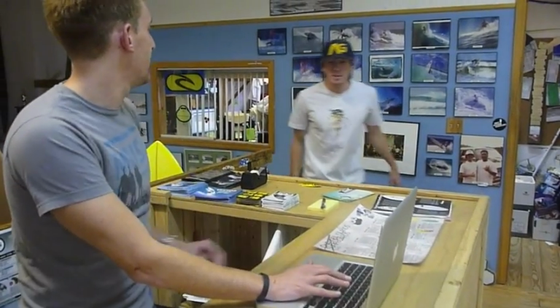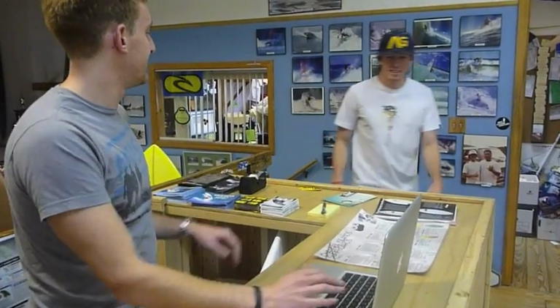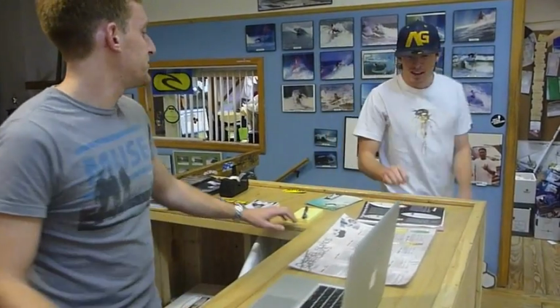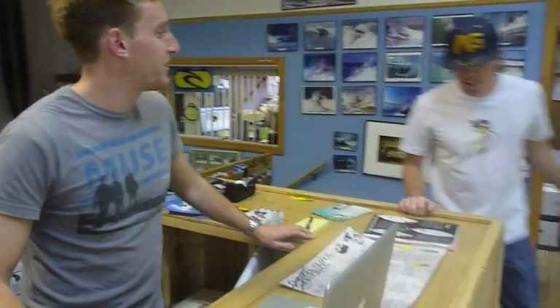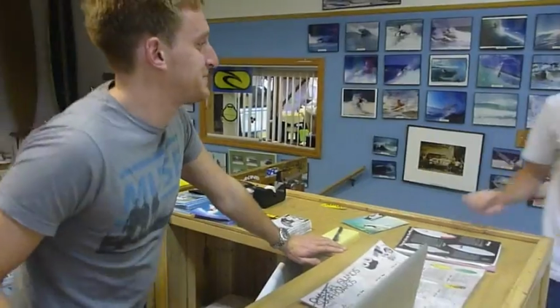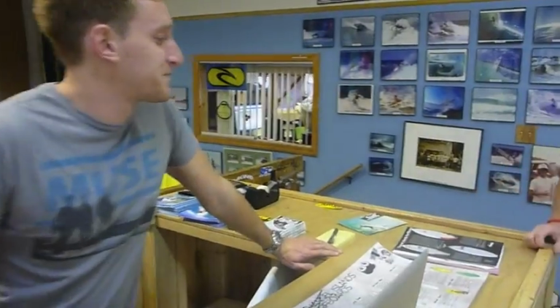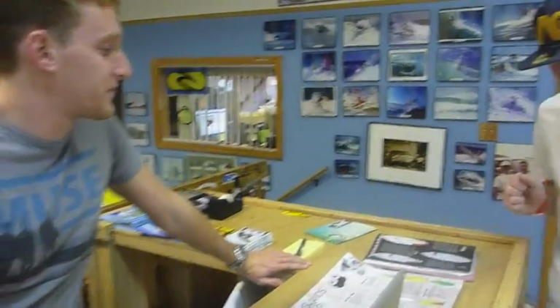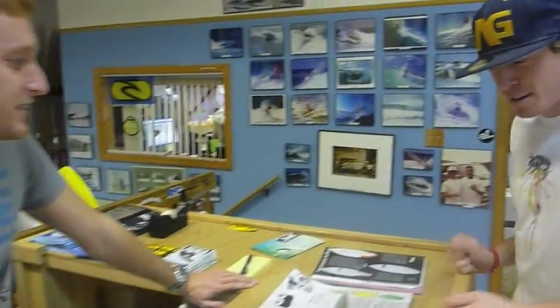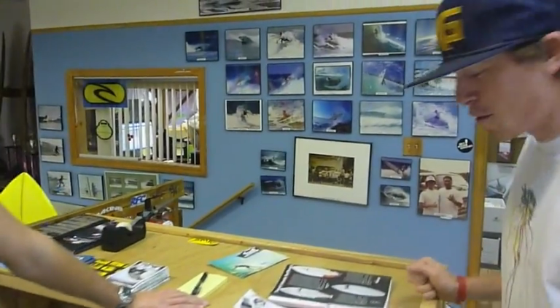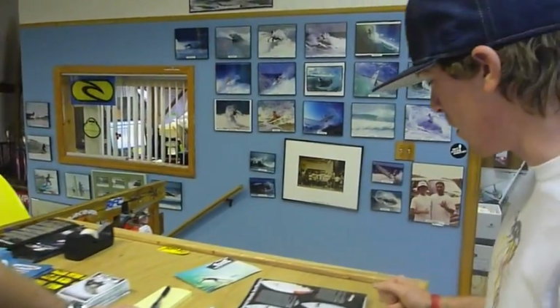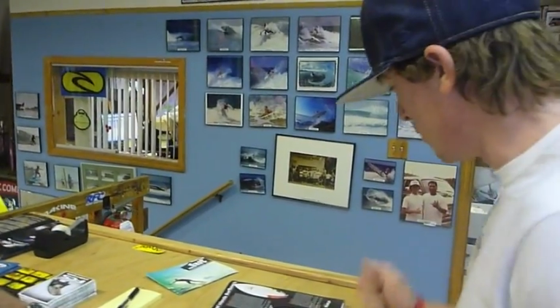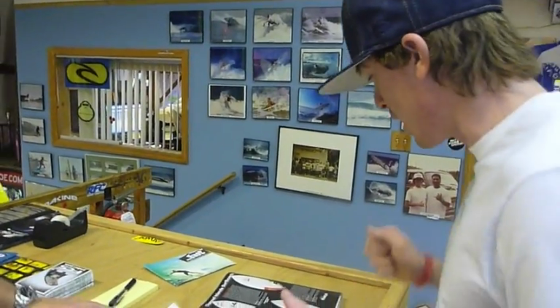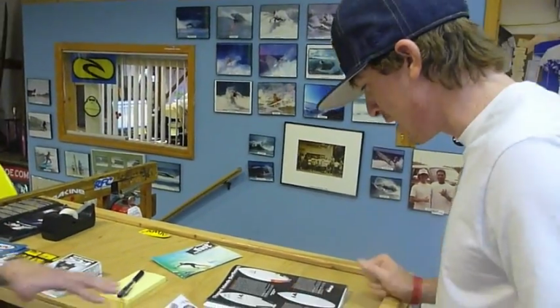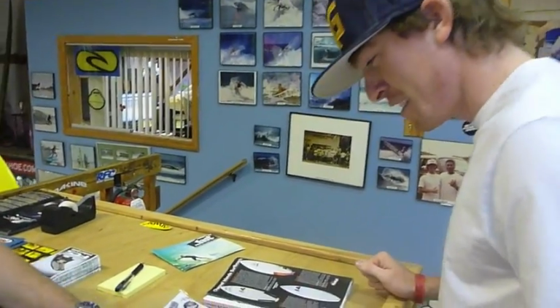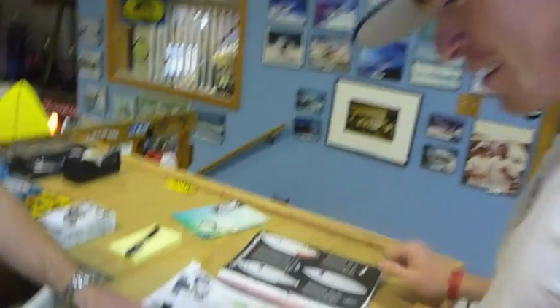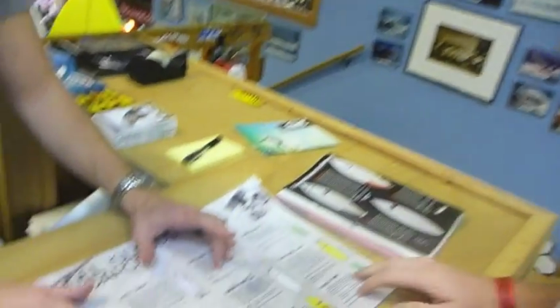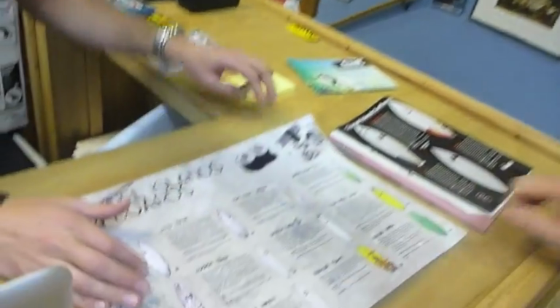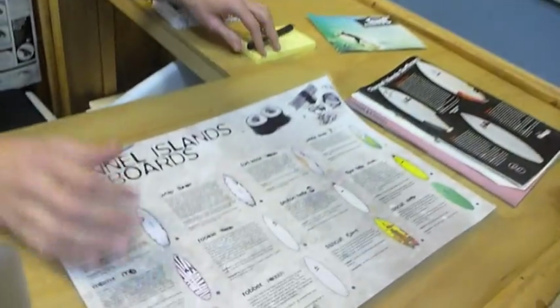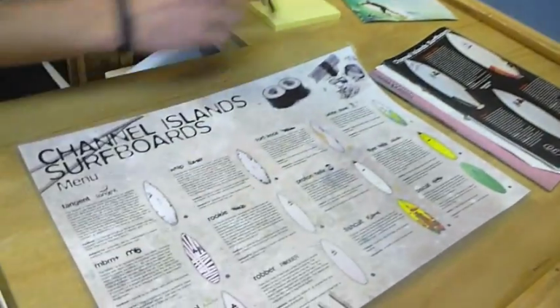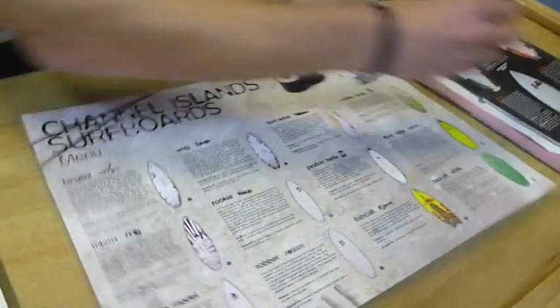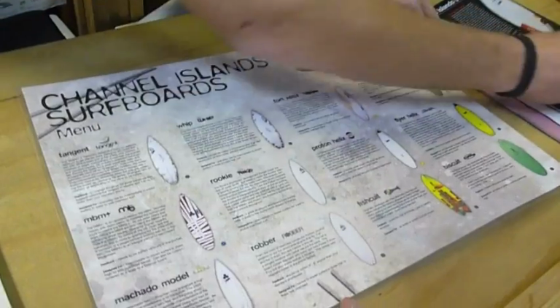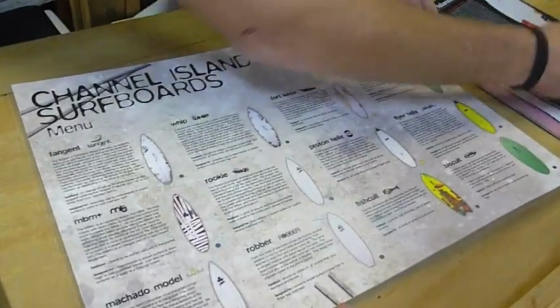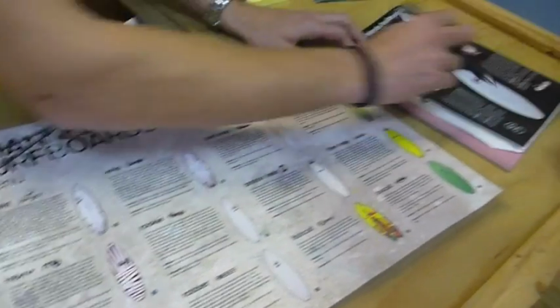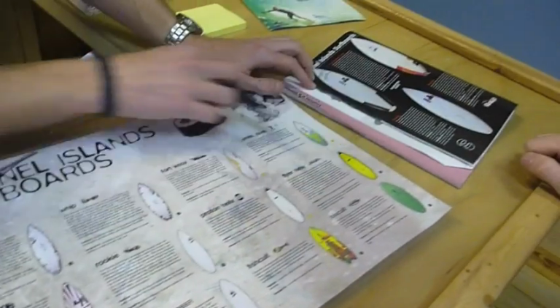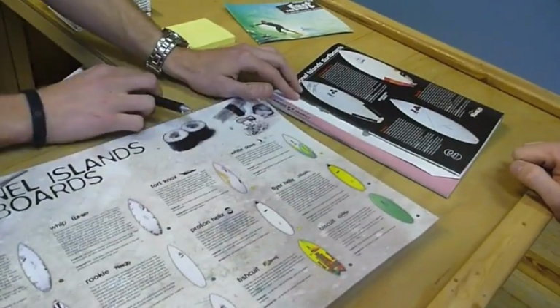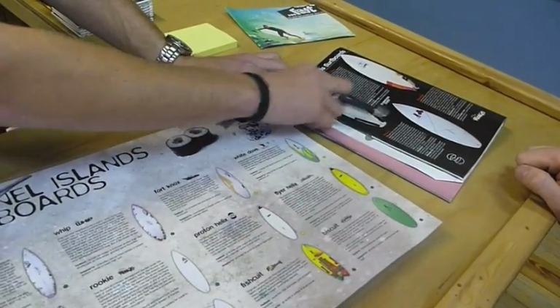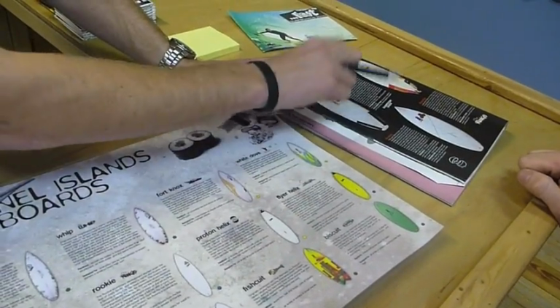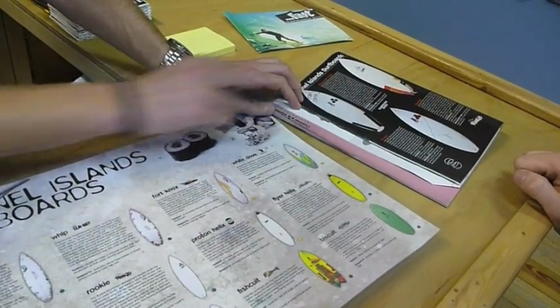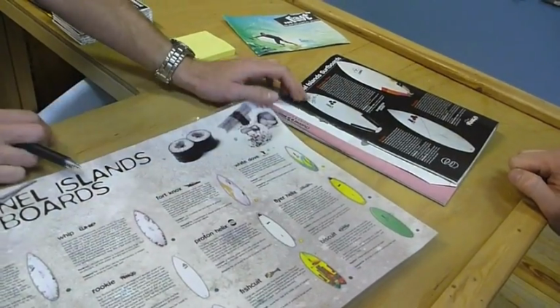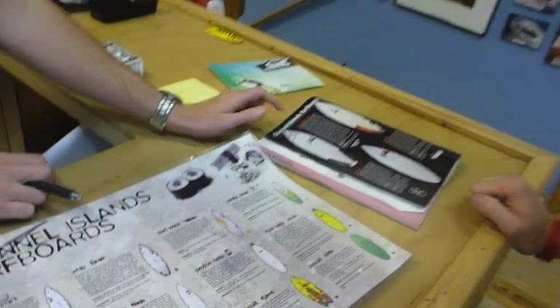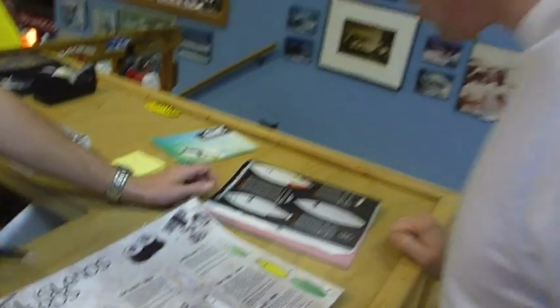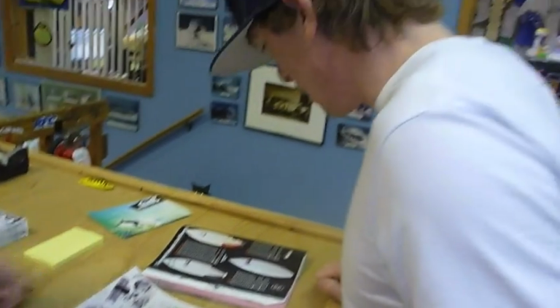What's up, Ed? Welcome to the Genius Bar. Can I get a — I need to order a surfboard. Well, we got a full menu right here. We're actually out of the Proton right now, but we do have a special on the Dumpster Diver. I highly recommend that one.